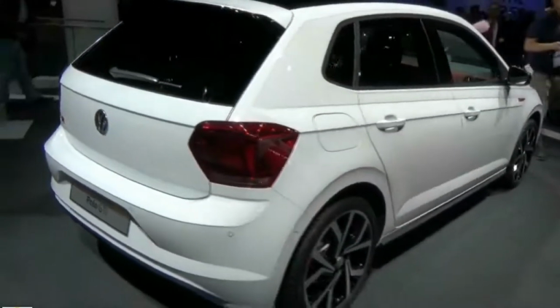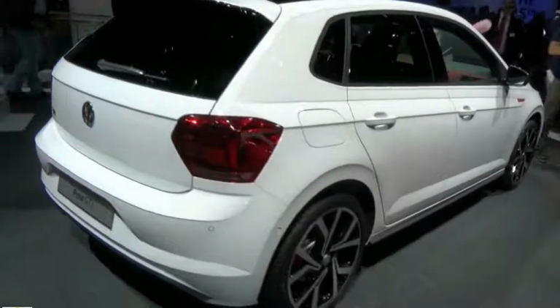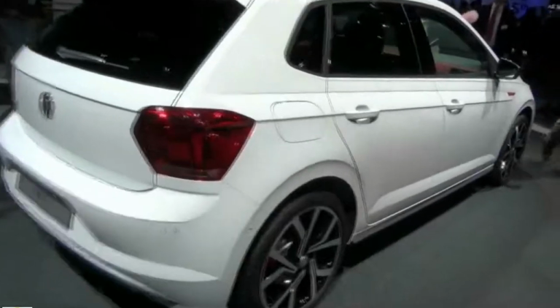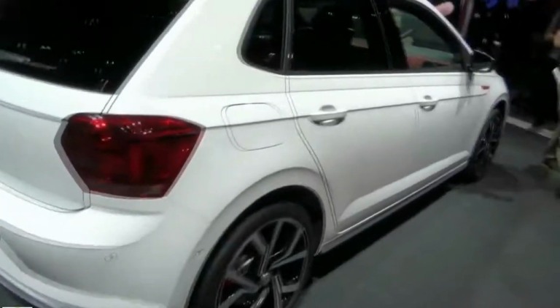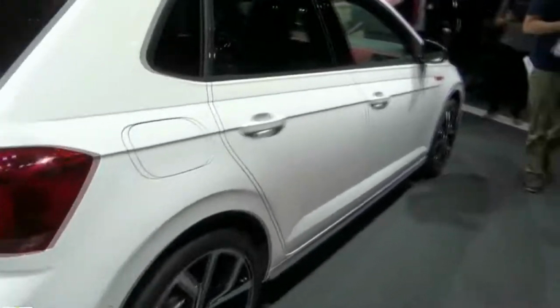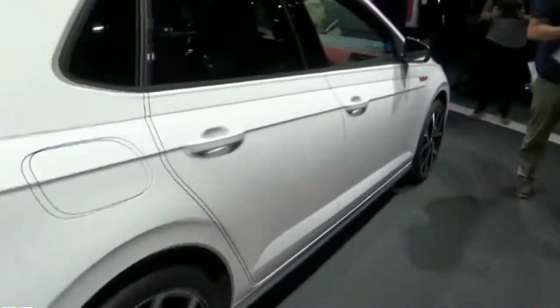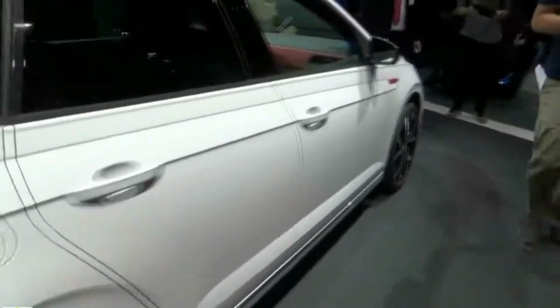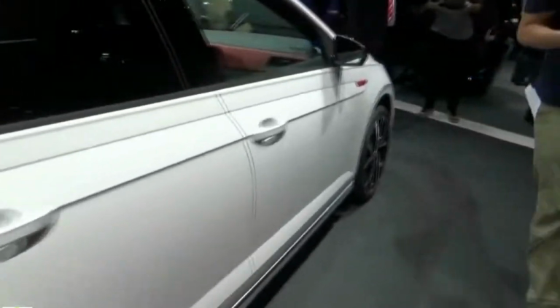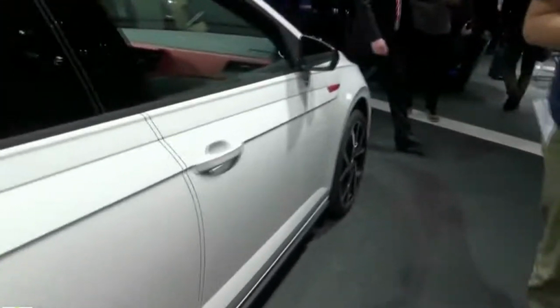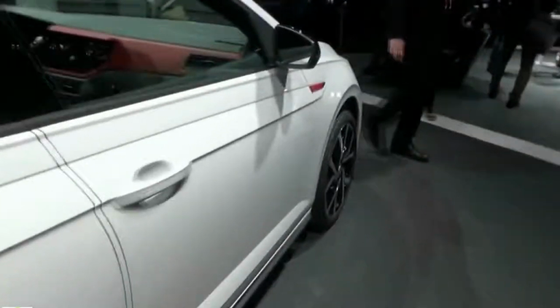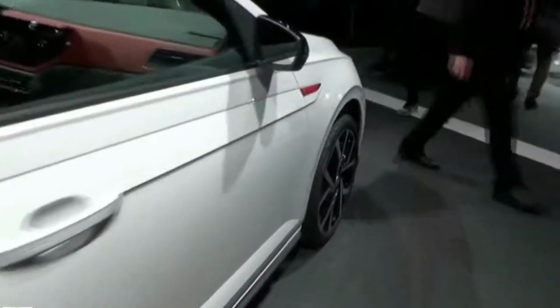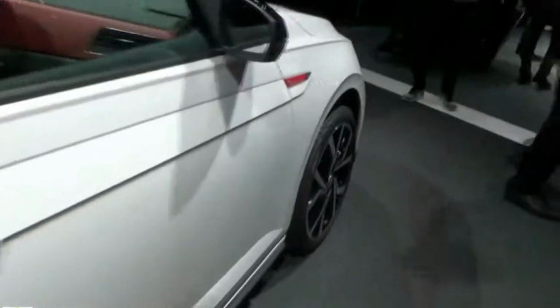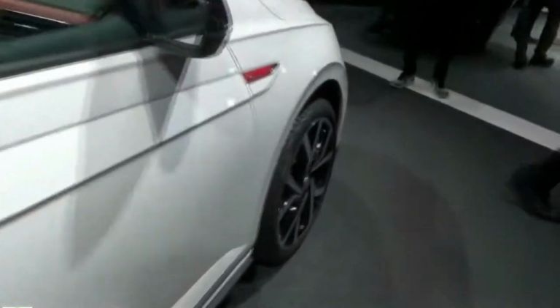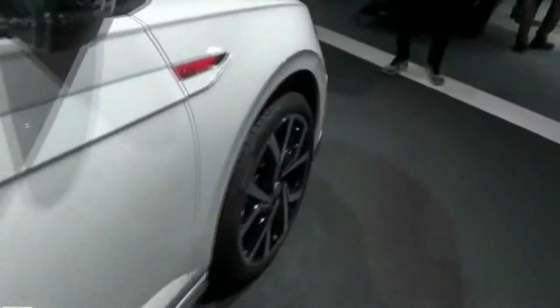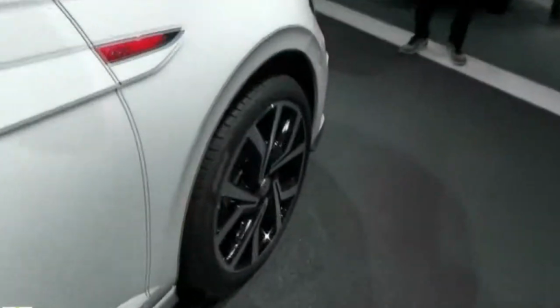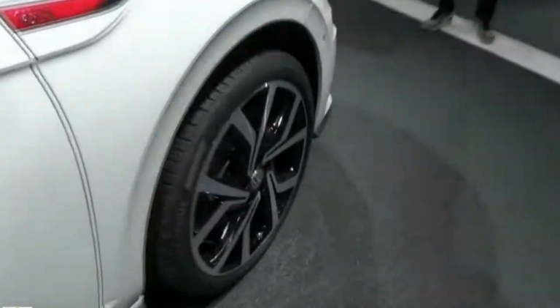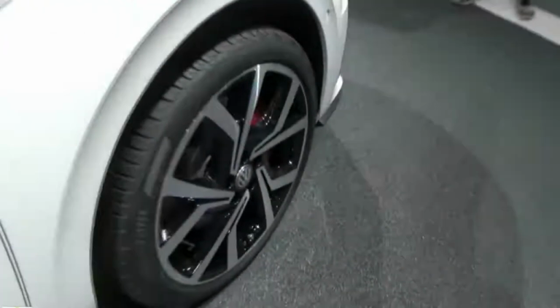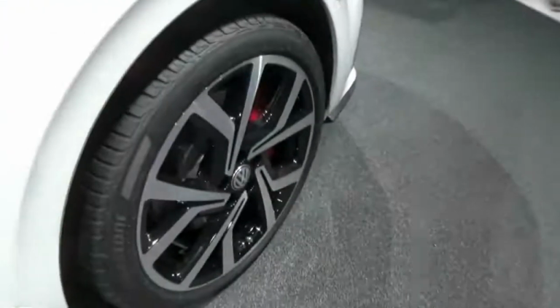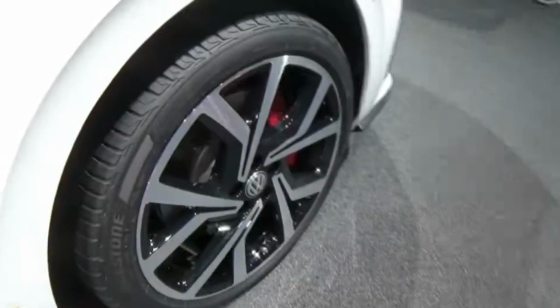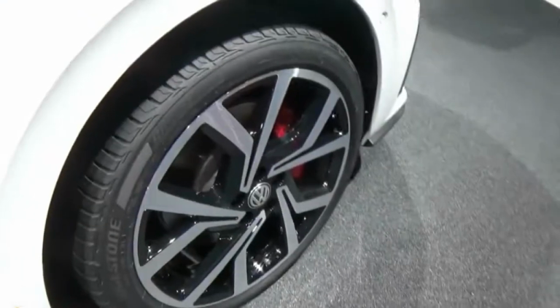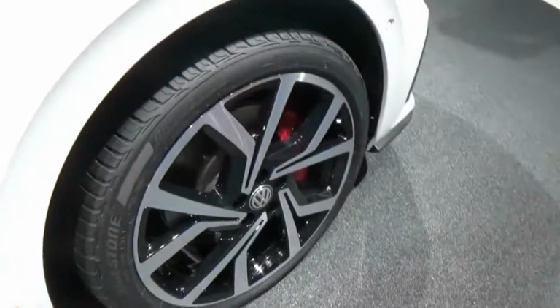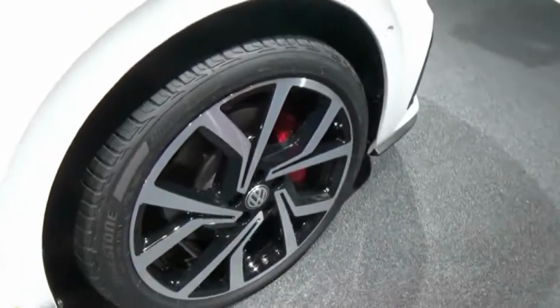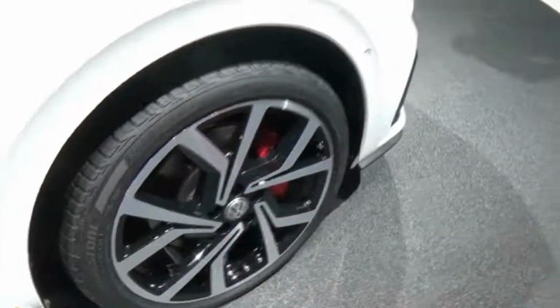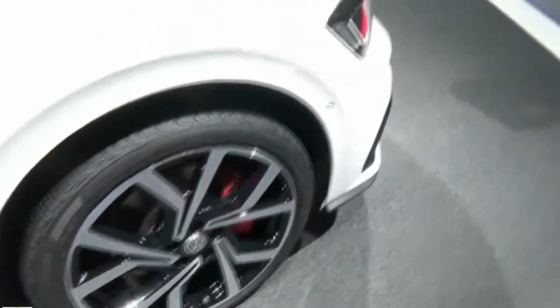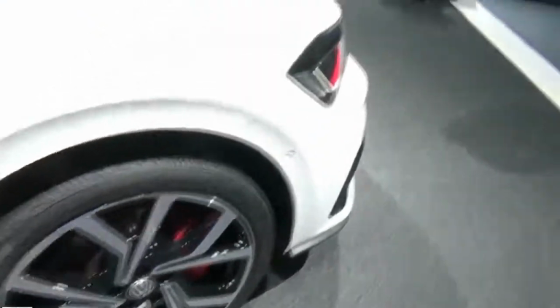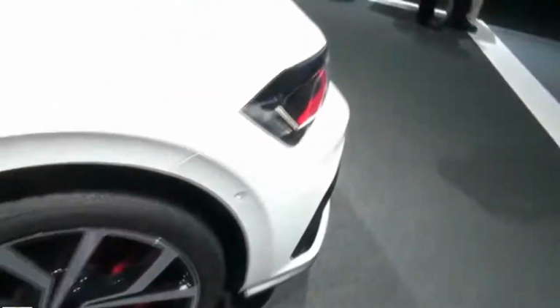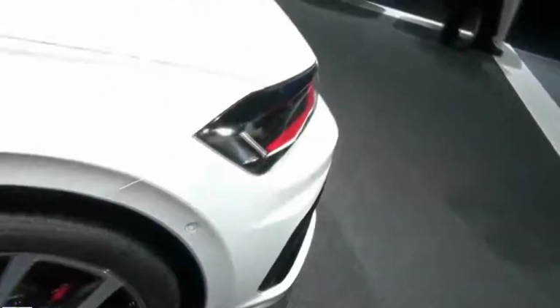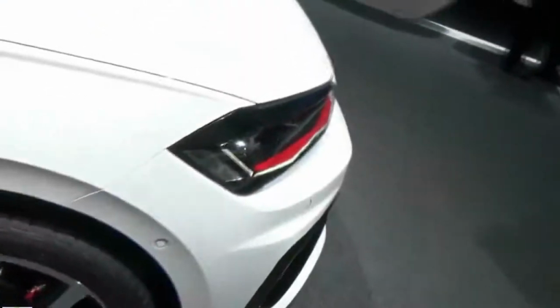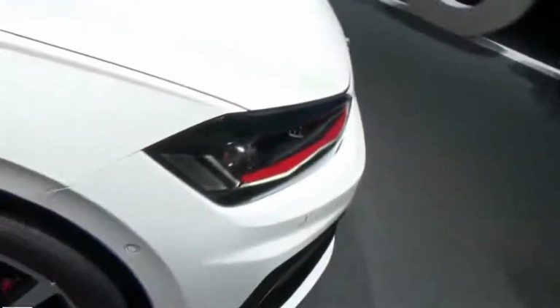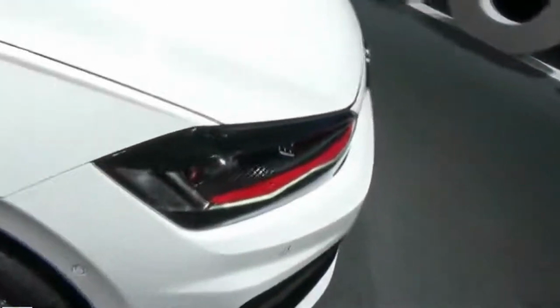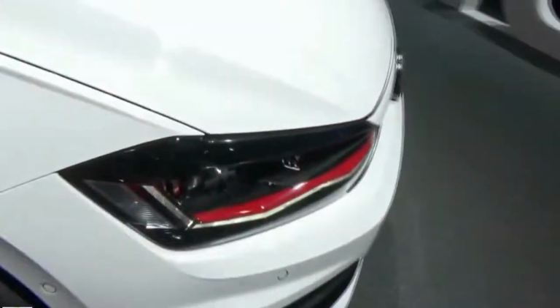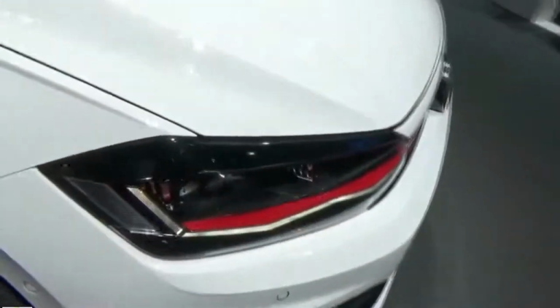Buyers who can't wait will have to settle for a 6-speed DSG transmission; those with a touch of patience might want to wait for the 6-speed manual coming next year.